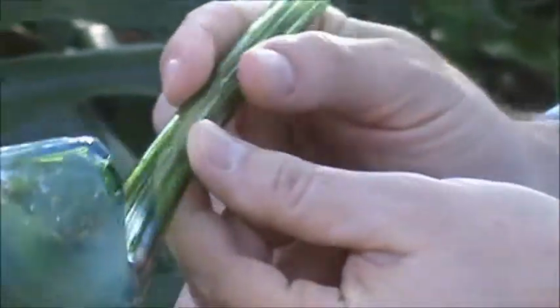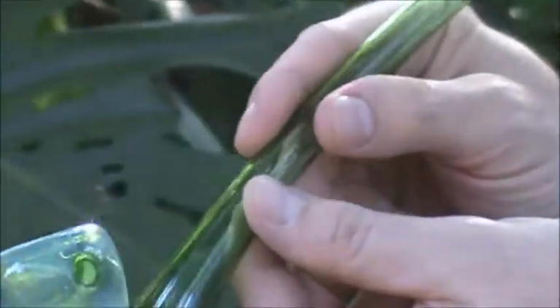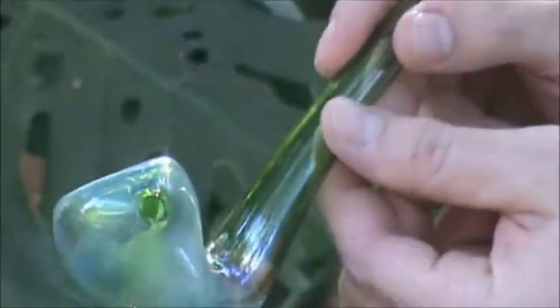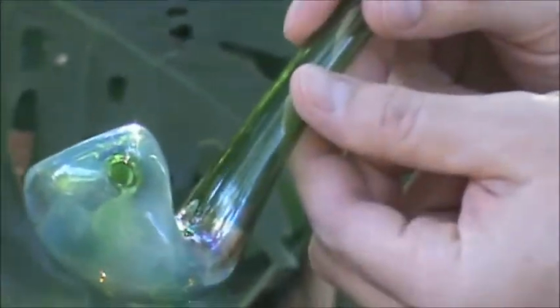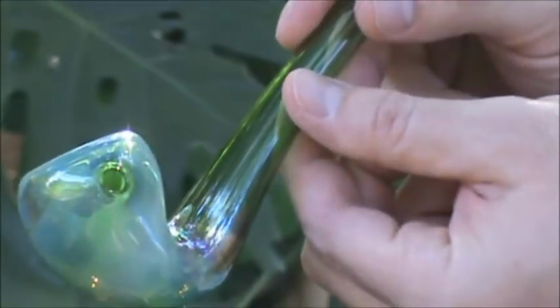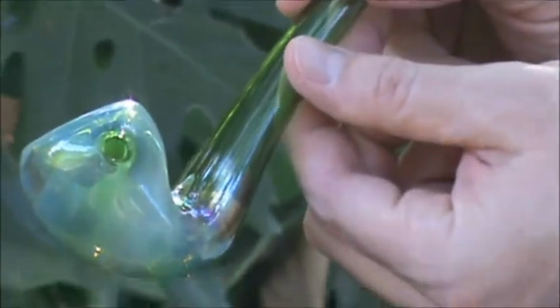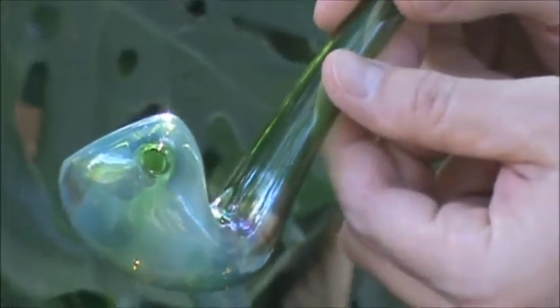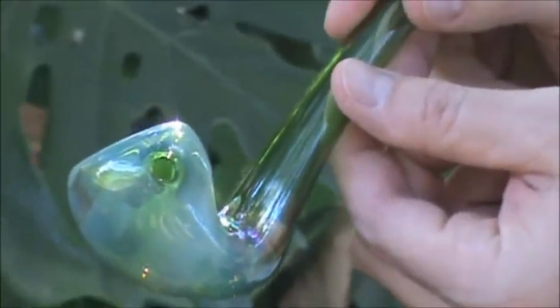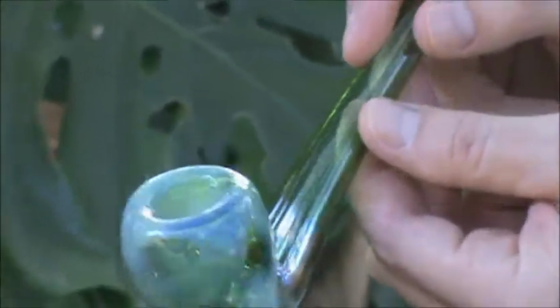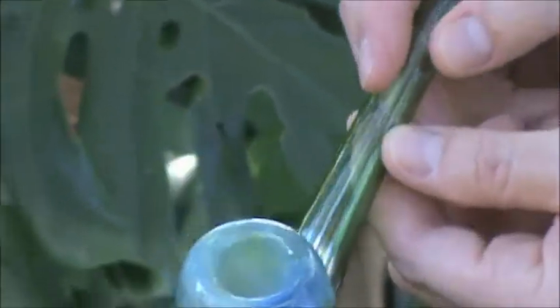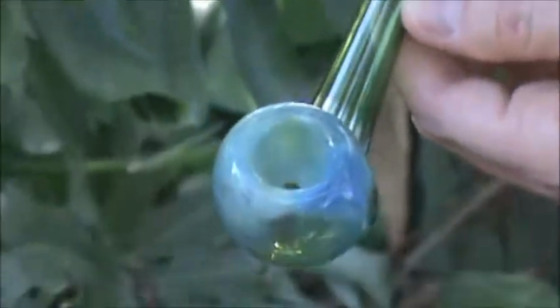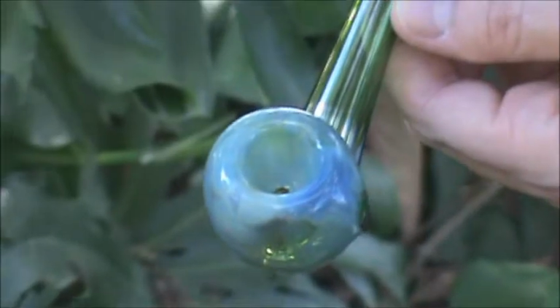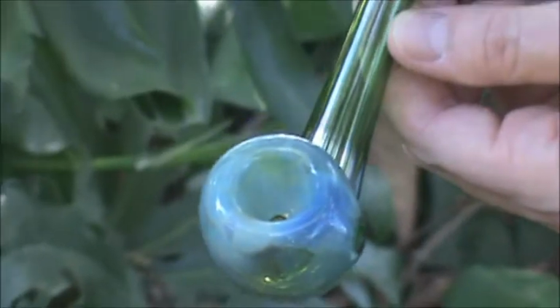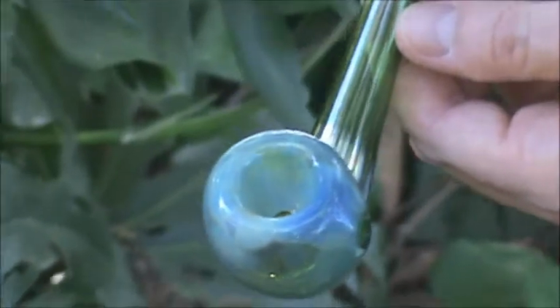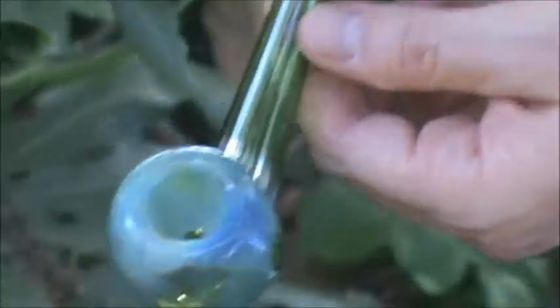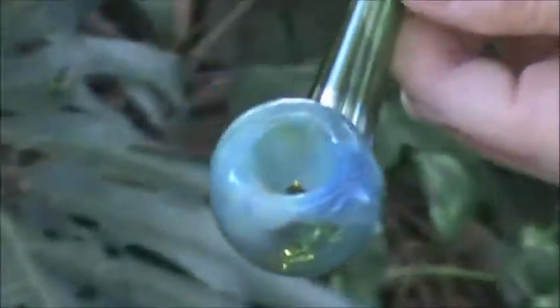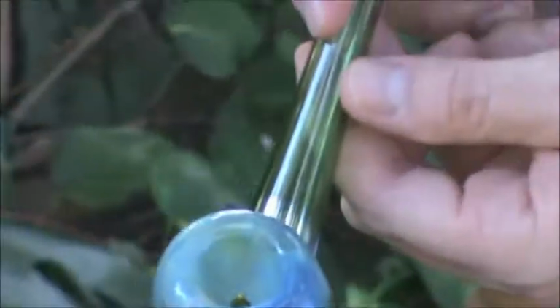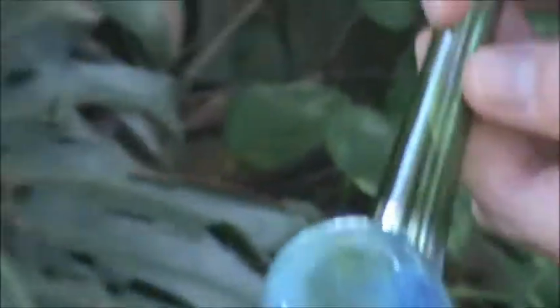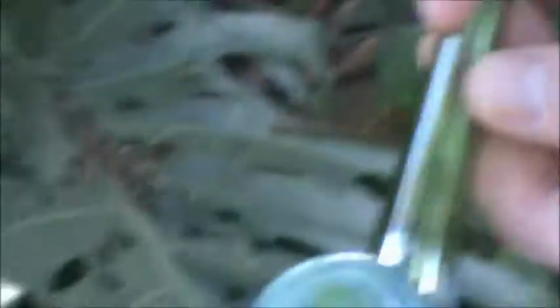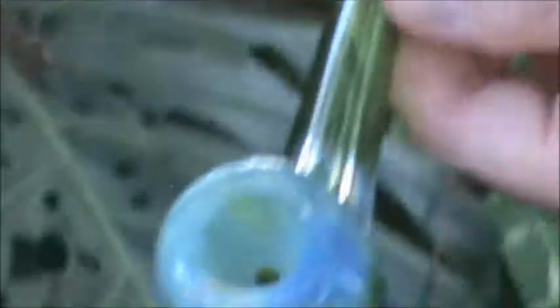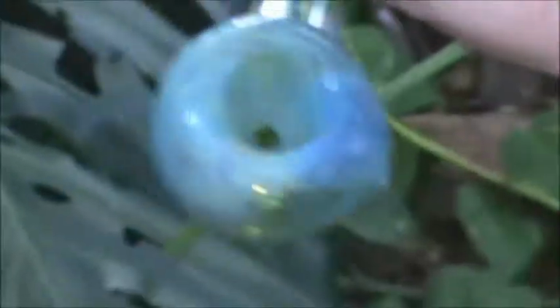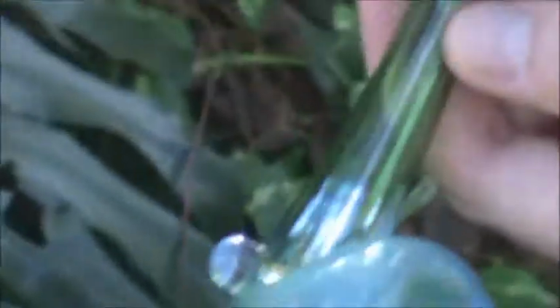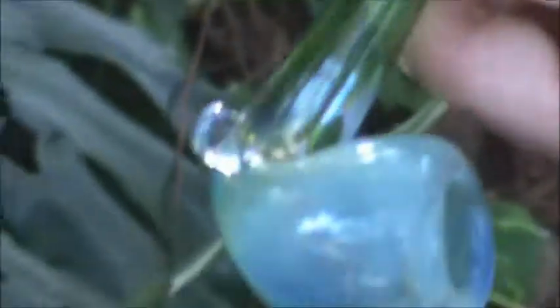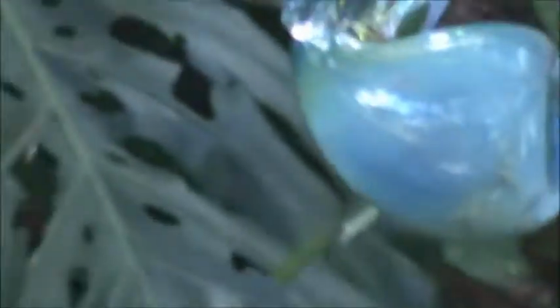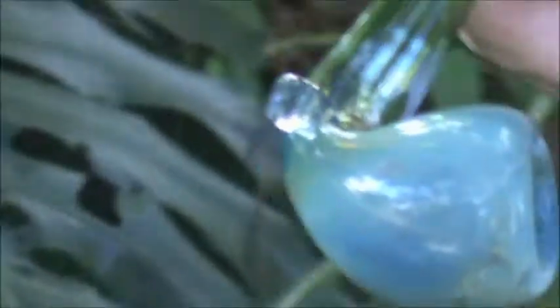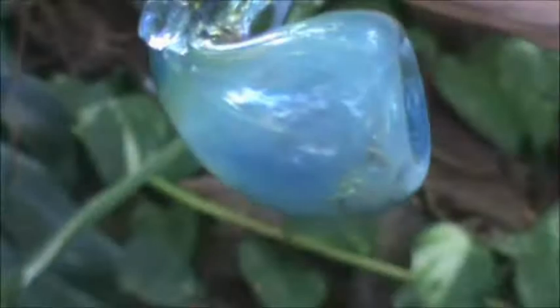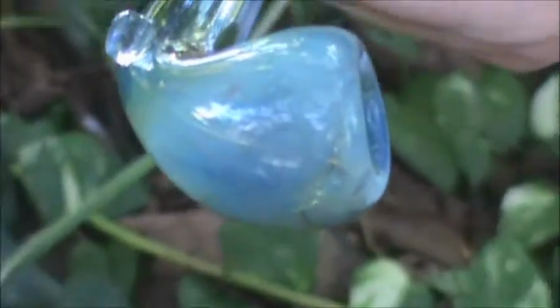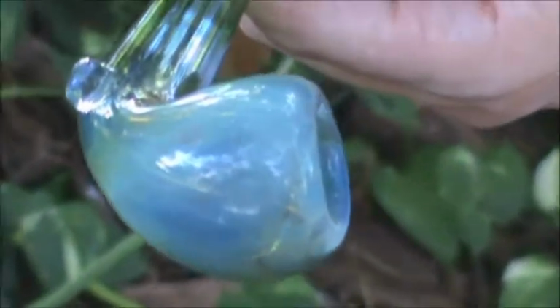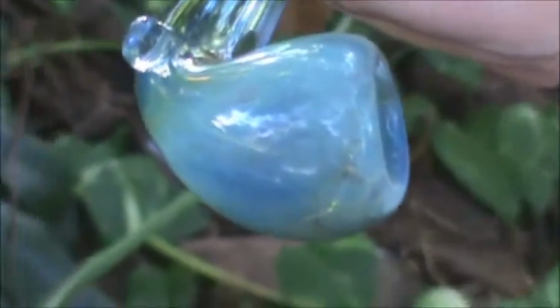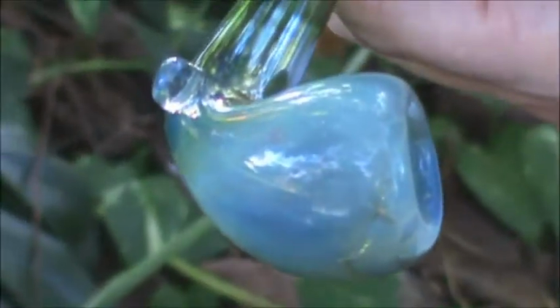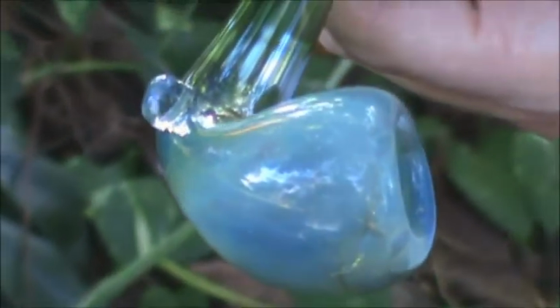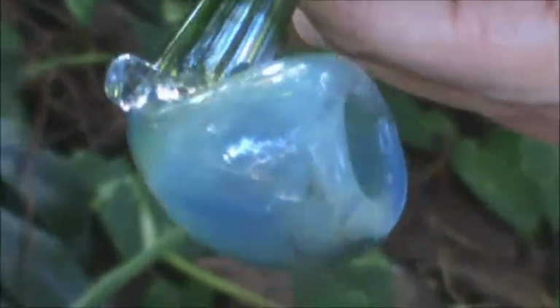Over here we can see we have a carb on the left side. The bowl has ample space for all of your tobacco products. We have a button on the bottom right so that it can sit easily on any tabletop.